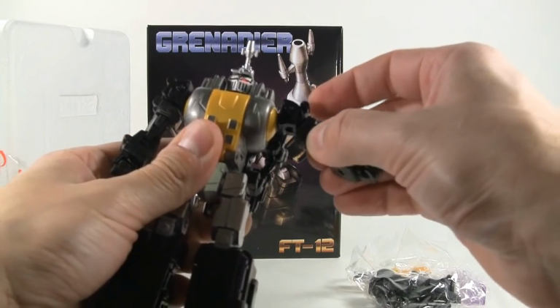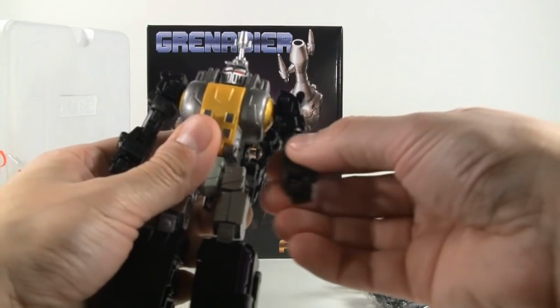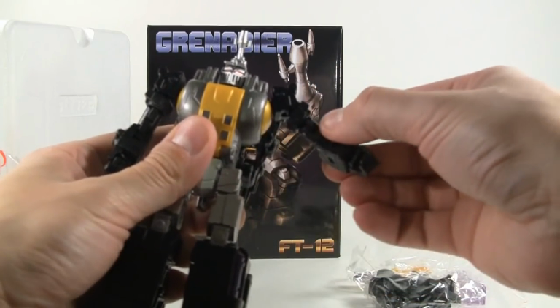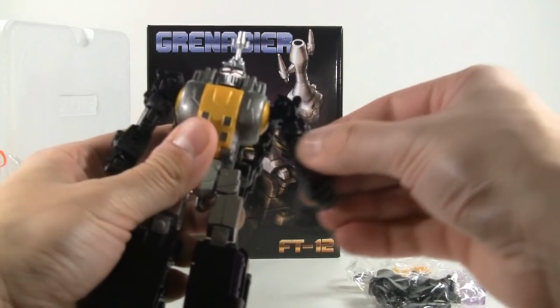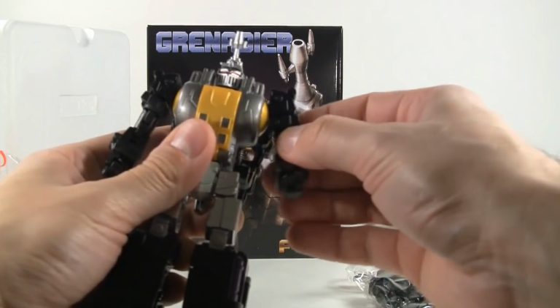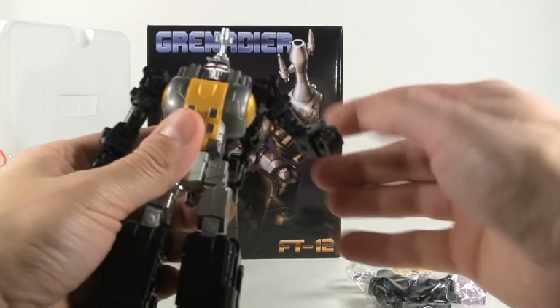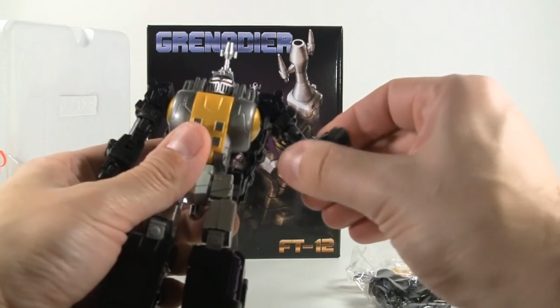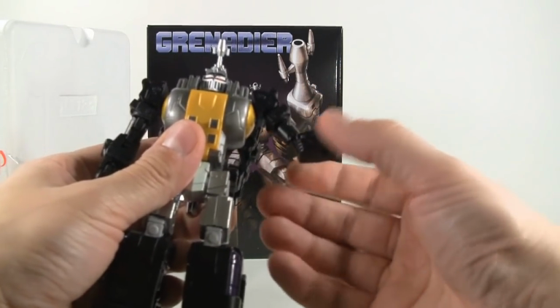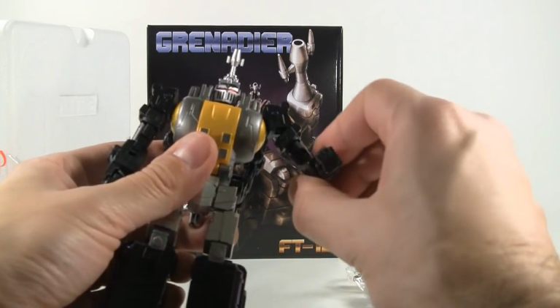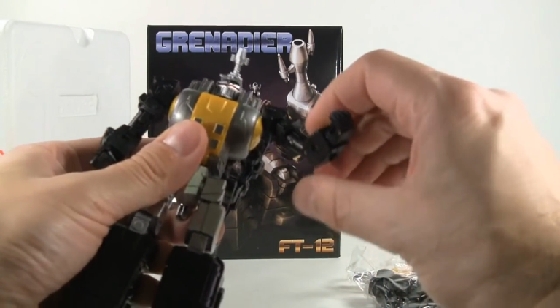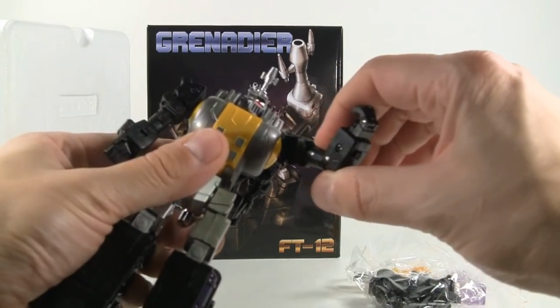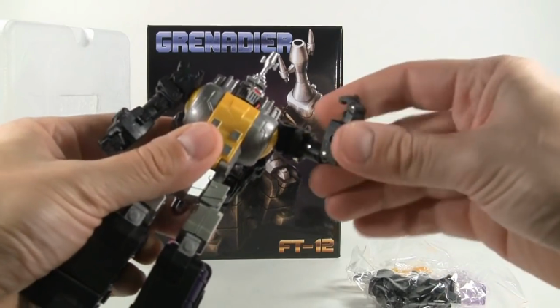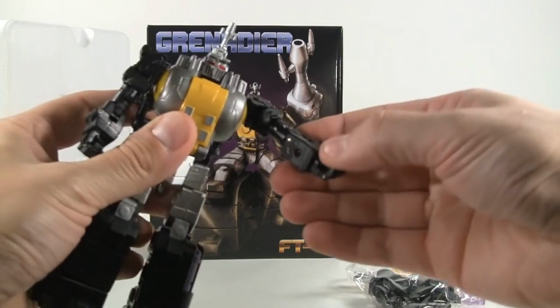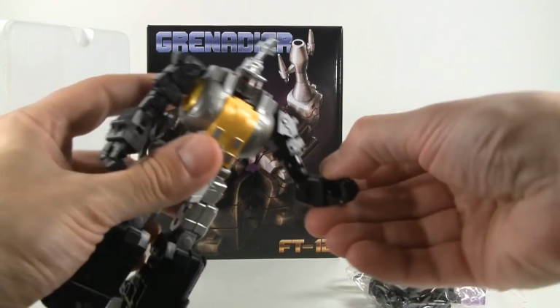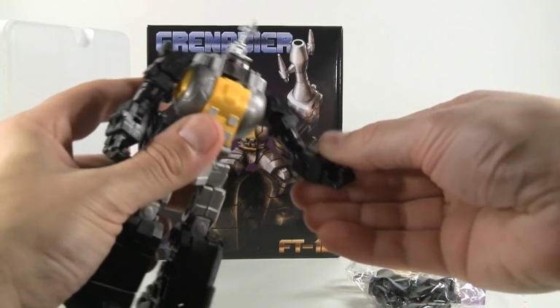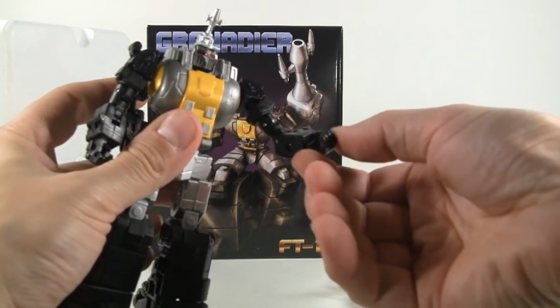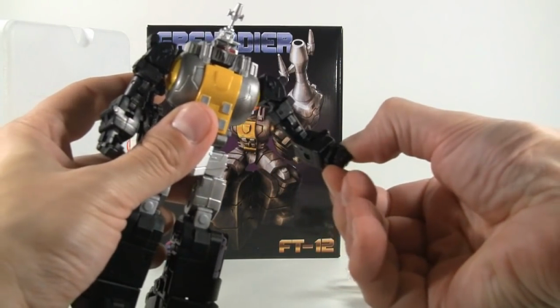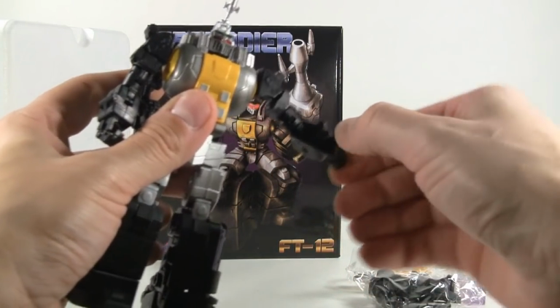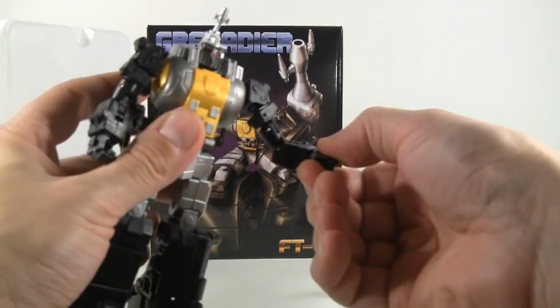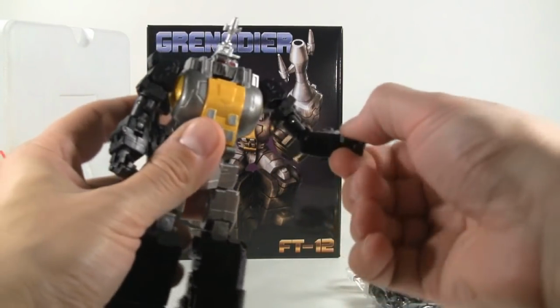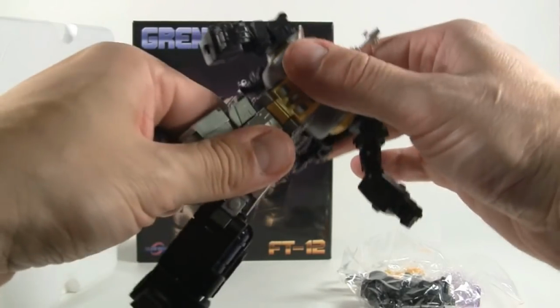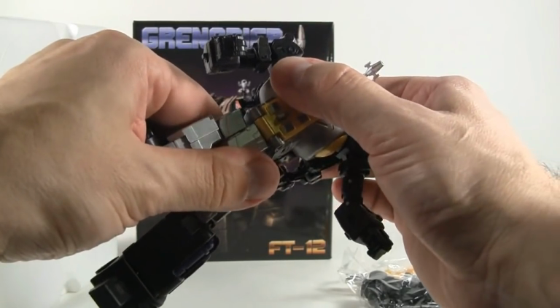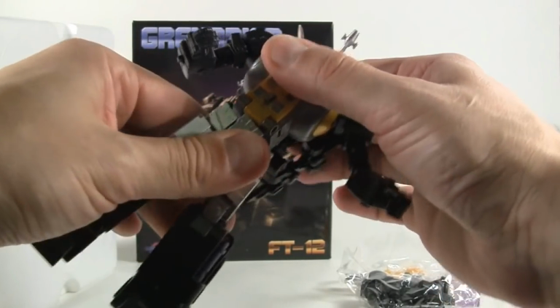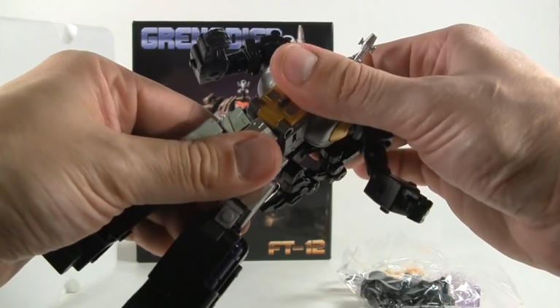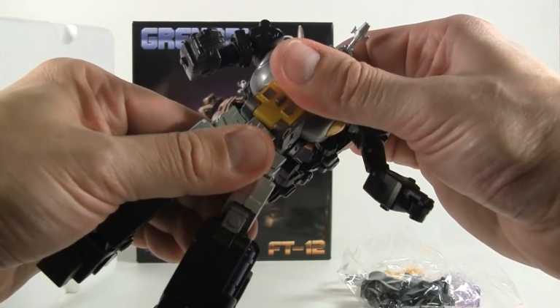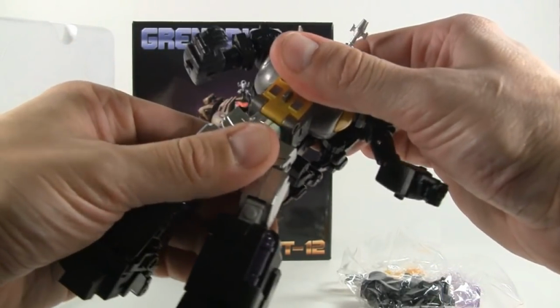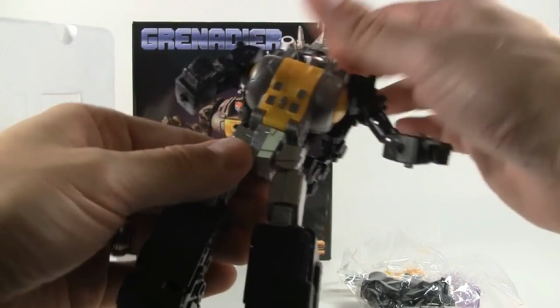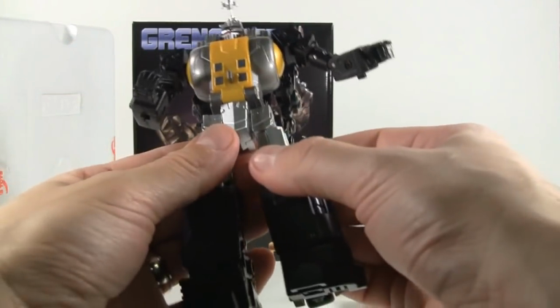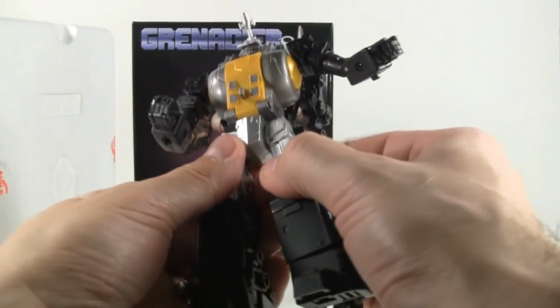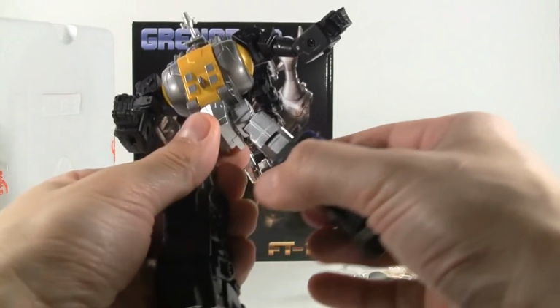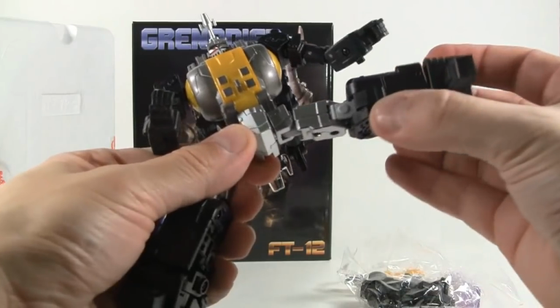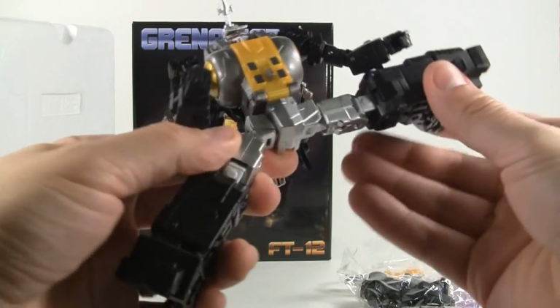At the shoulders we get outward movement, then upper shoulder movement as well. We have a bicep swivel, an elbow joint, and the hand swivels. It does have a waist but it's very tight on my figure, so I'm just going to leave it alone.